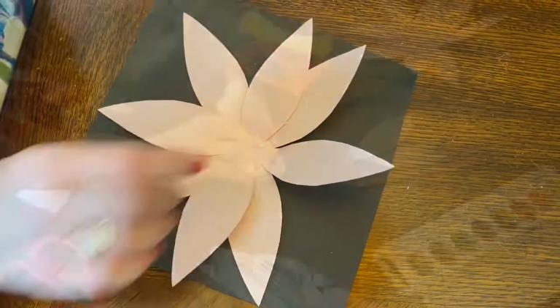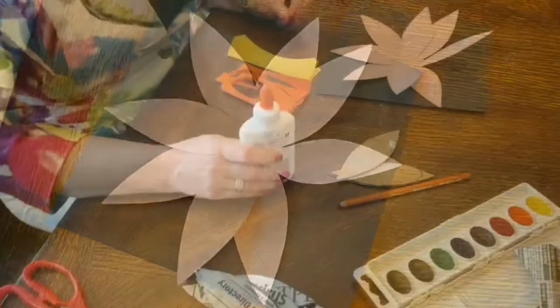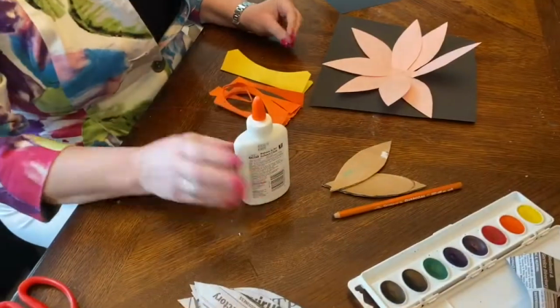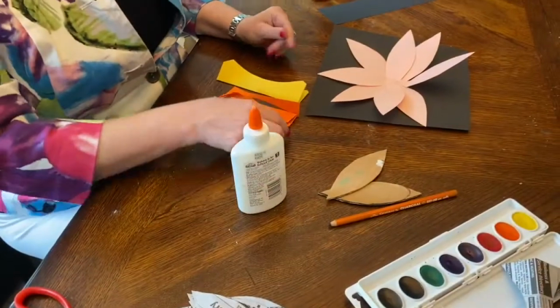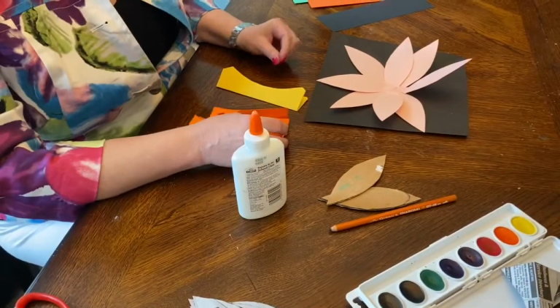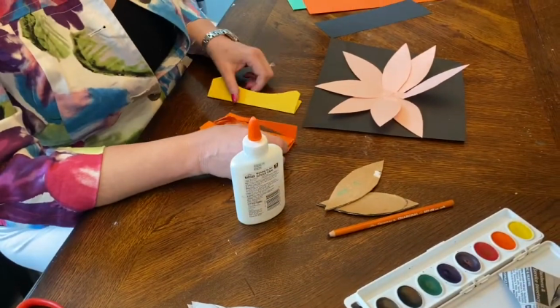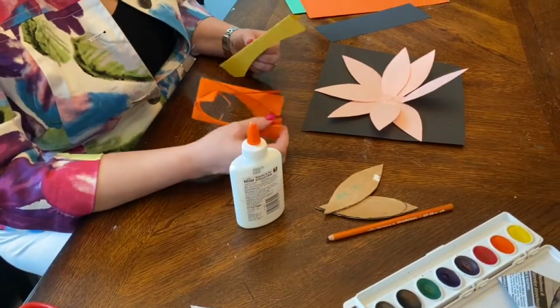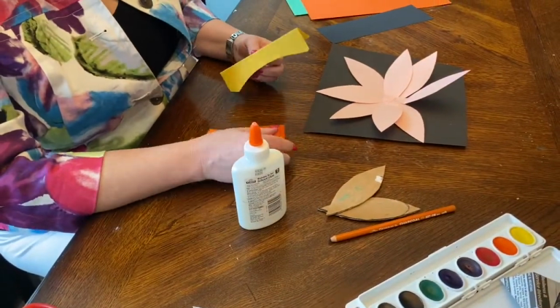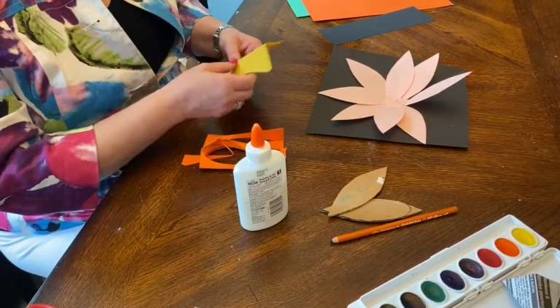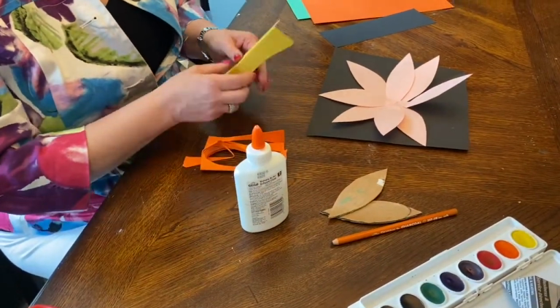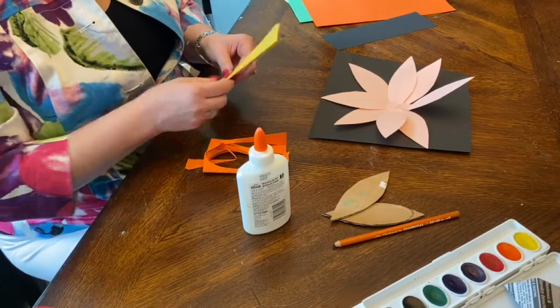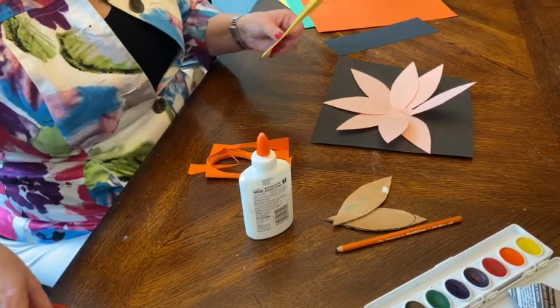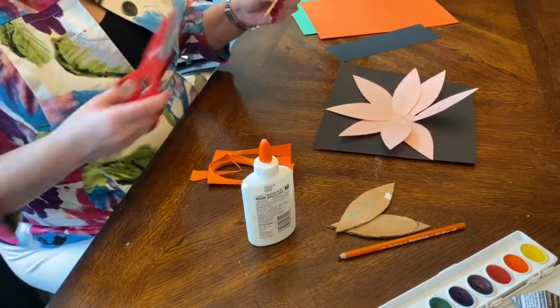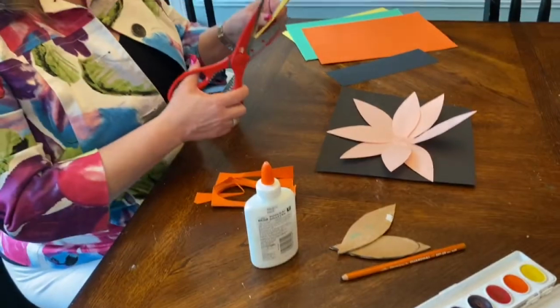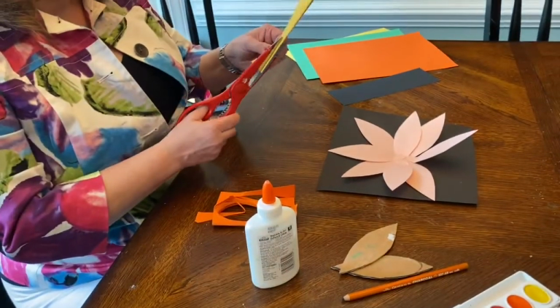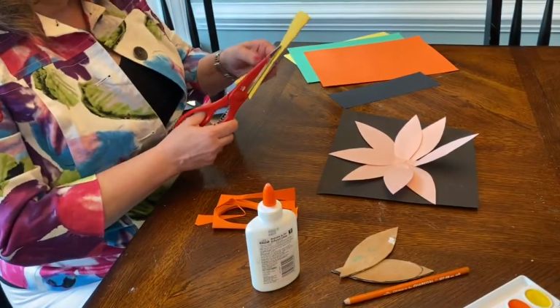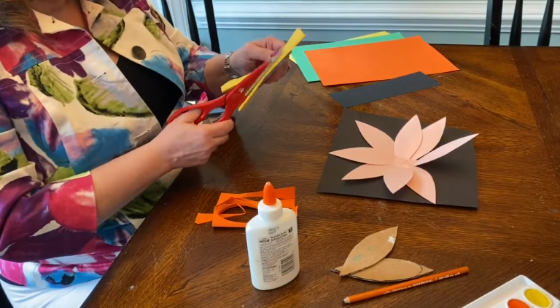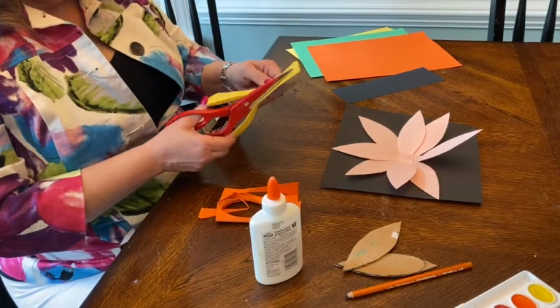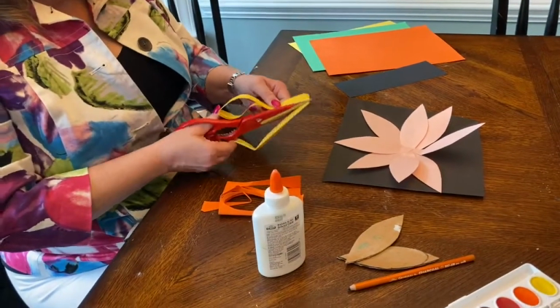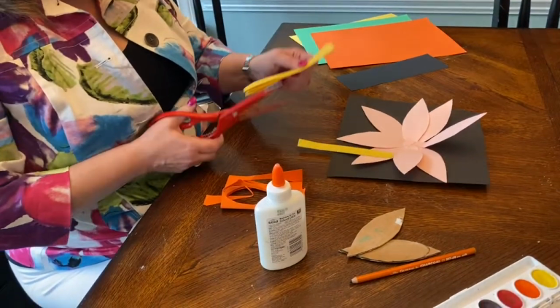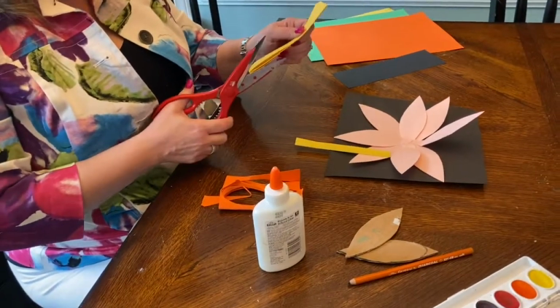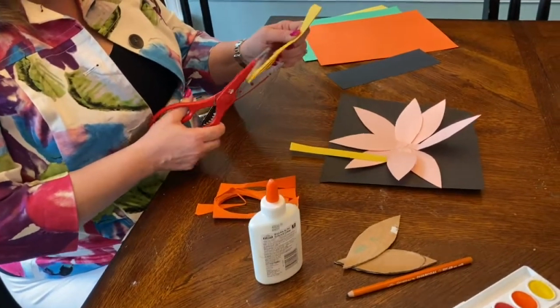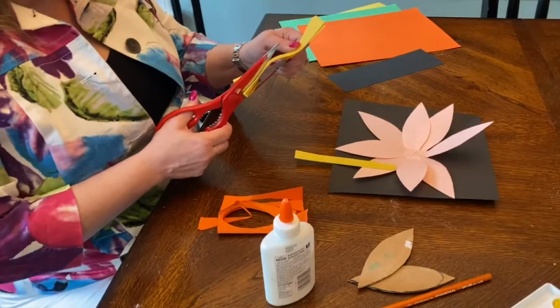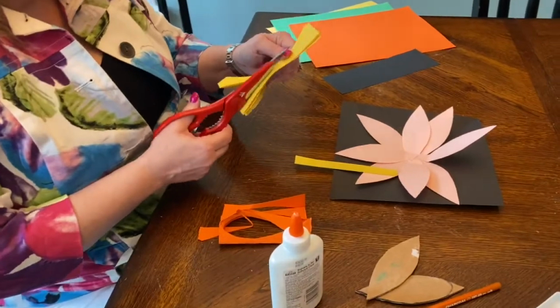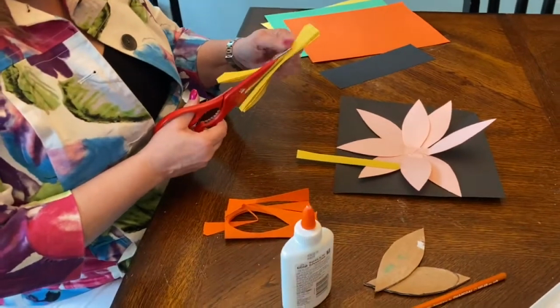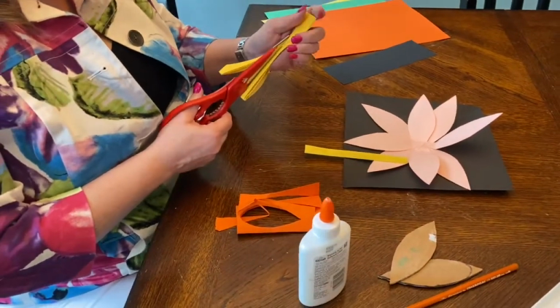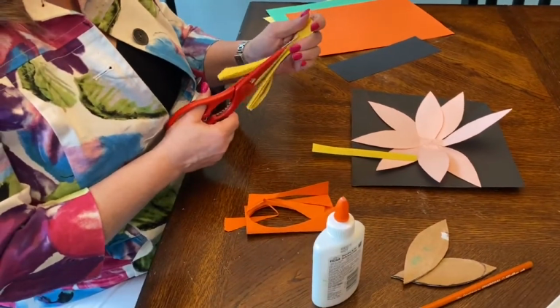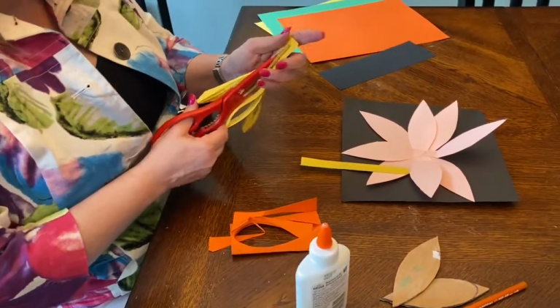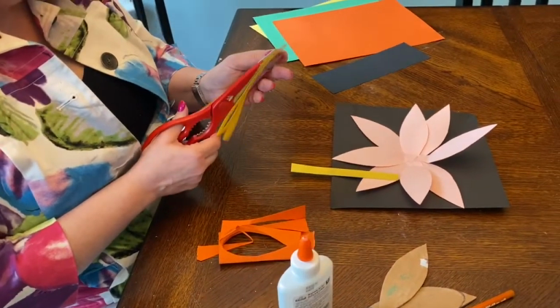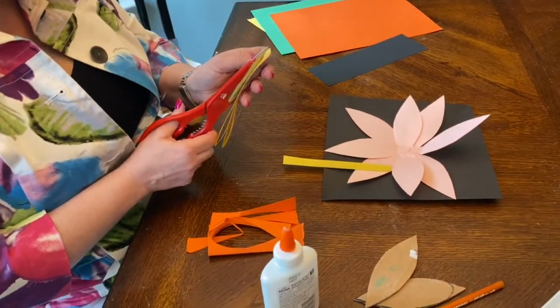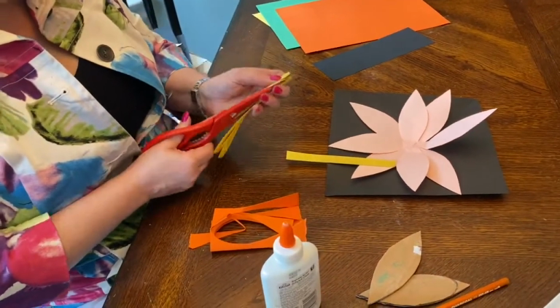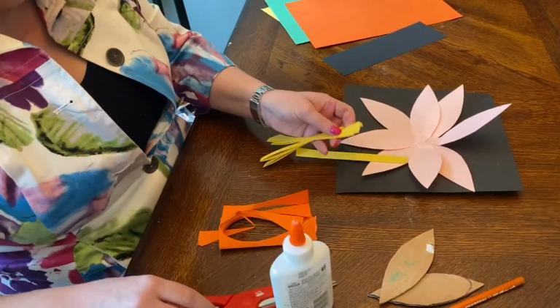Now with my scraps from my other flowers I'm going to cut some strips. These are going to be the center of my flower. There are lots of things you can do — you can experiment with these as well.